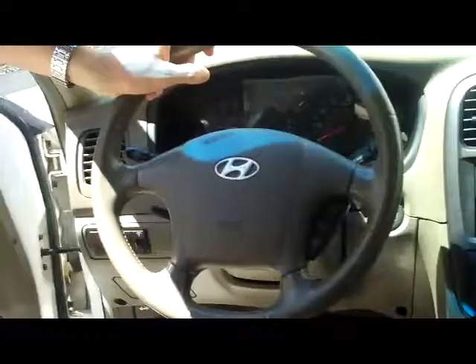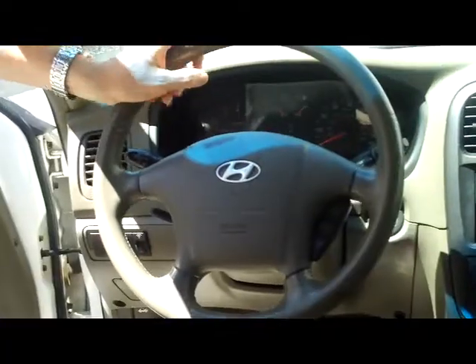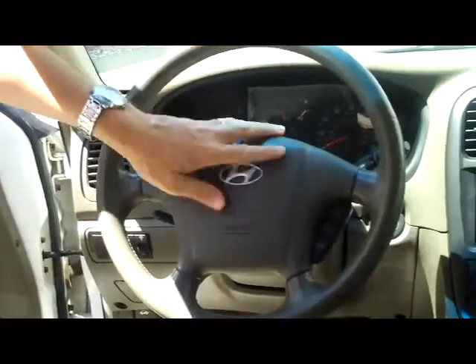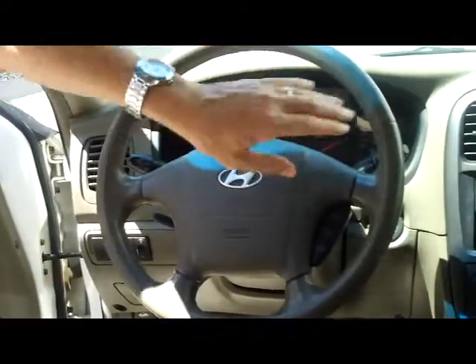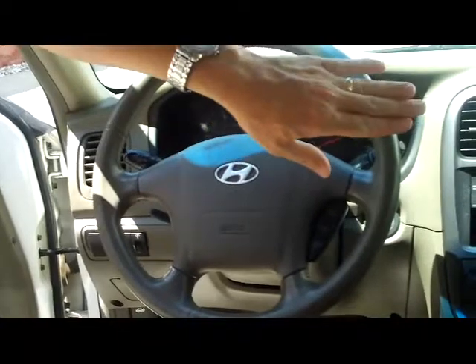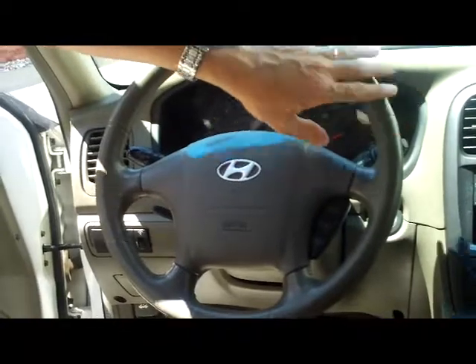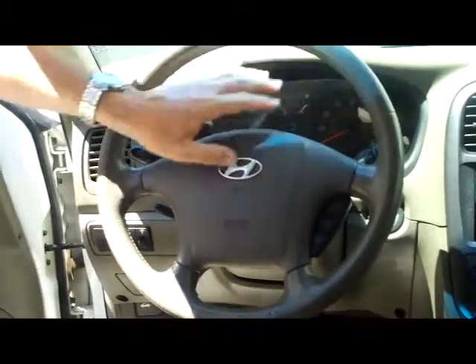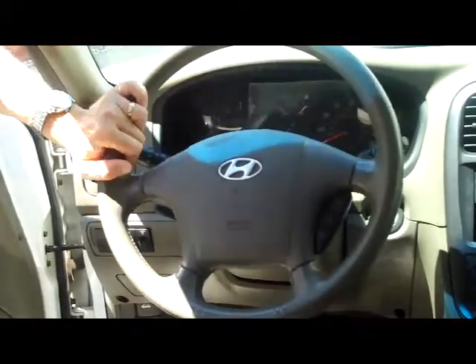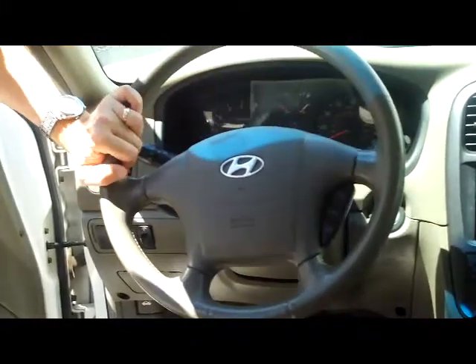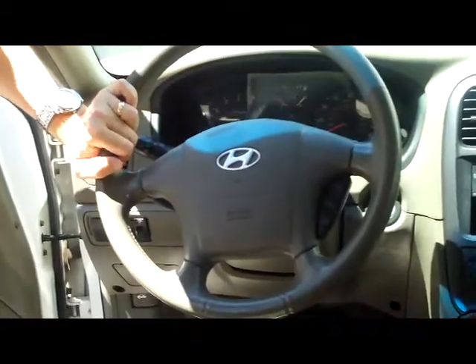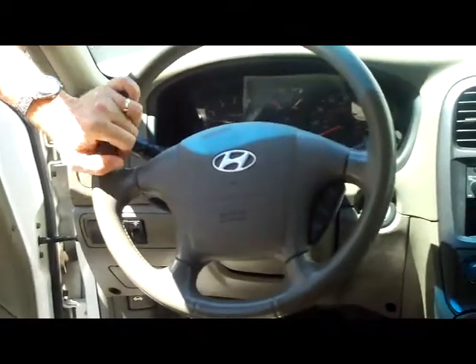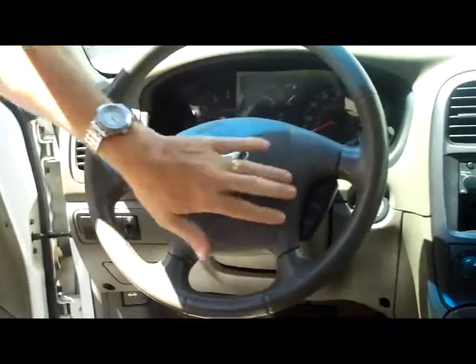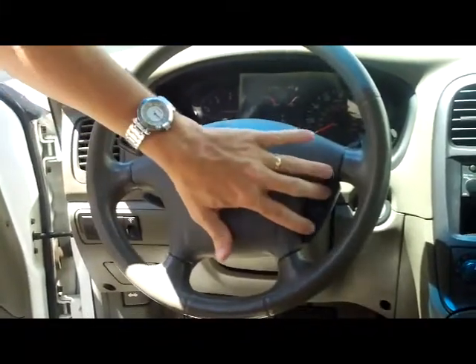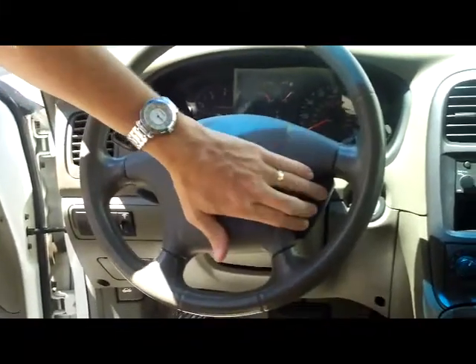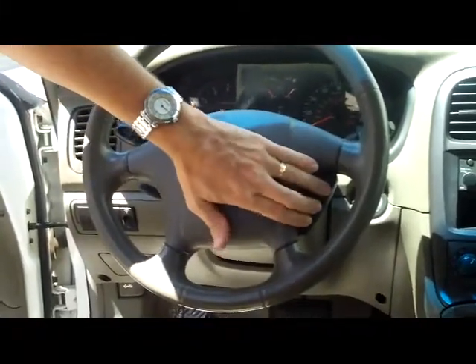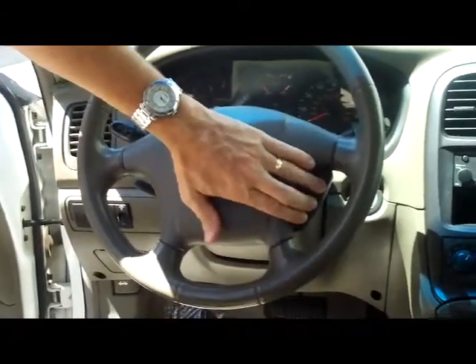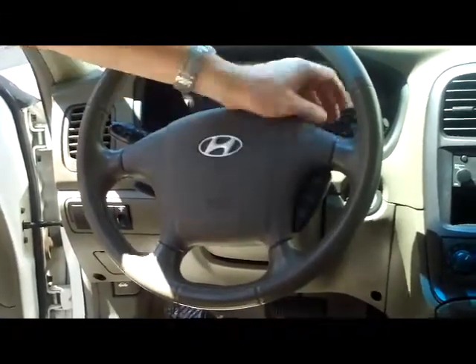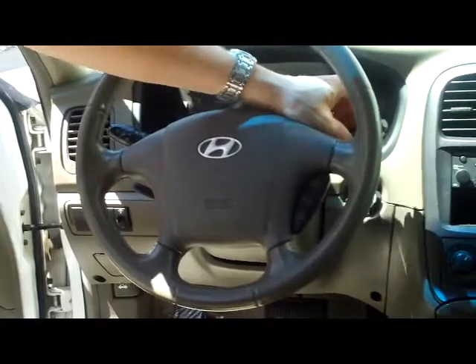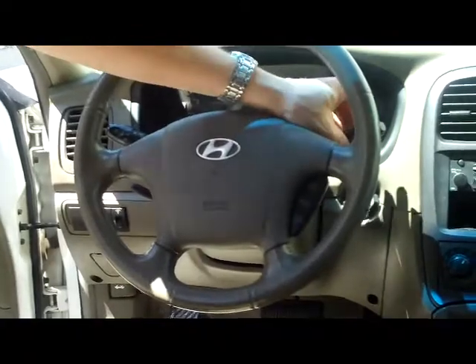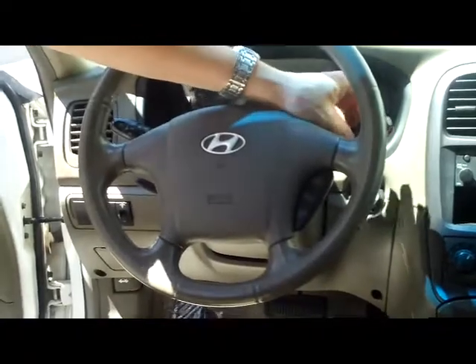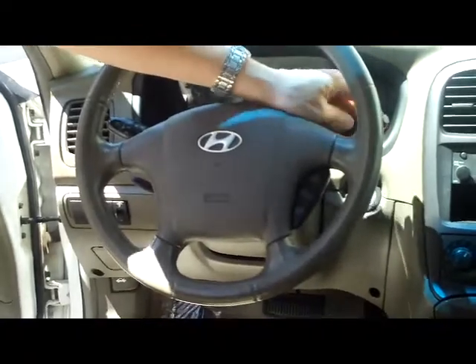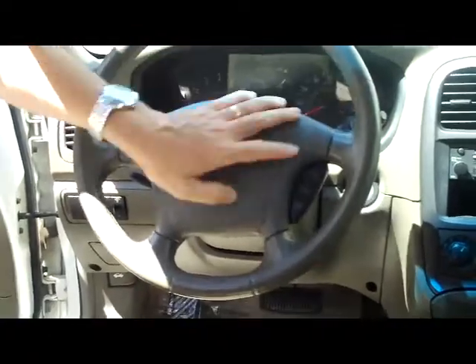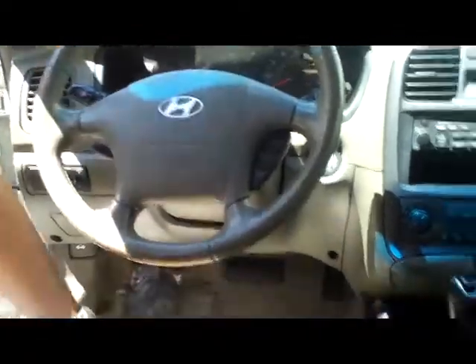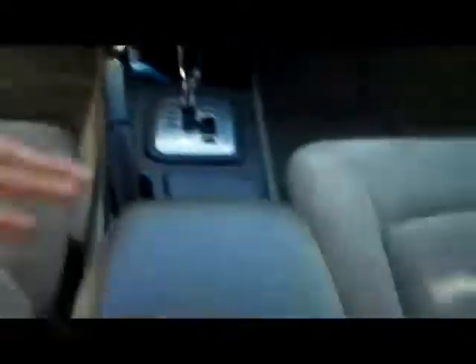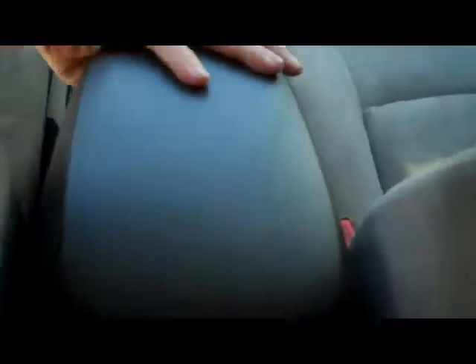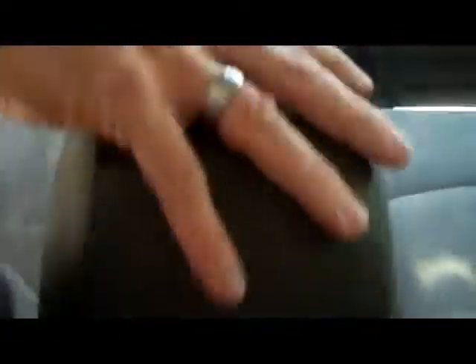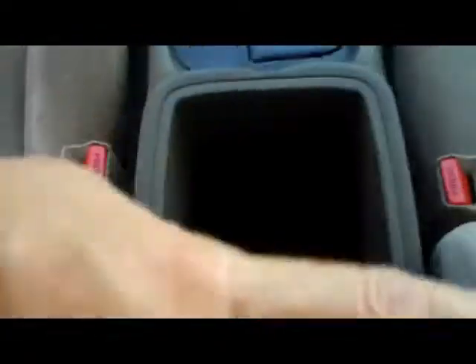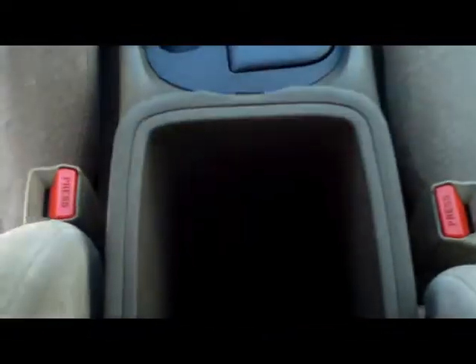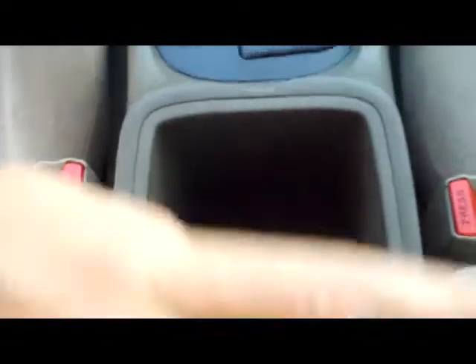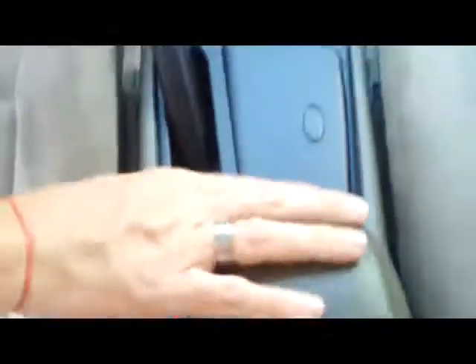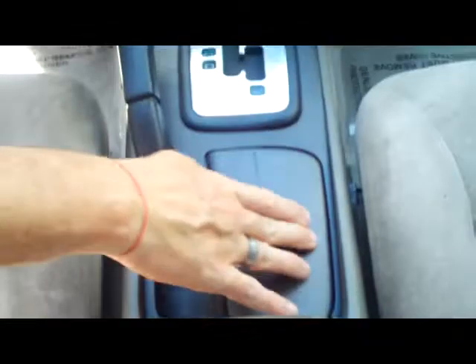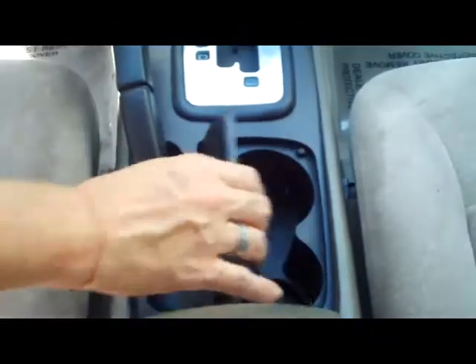On the interior you have your driver and passenger side airbag along with side impact airbags. You have your fingertip control for your cruise, intermittent wipers, your center console for storage, and also a cup holder.